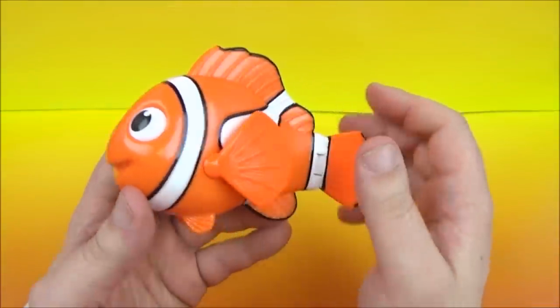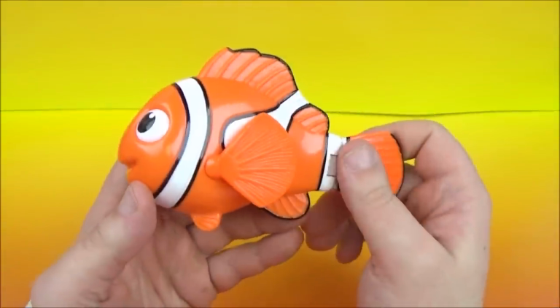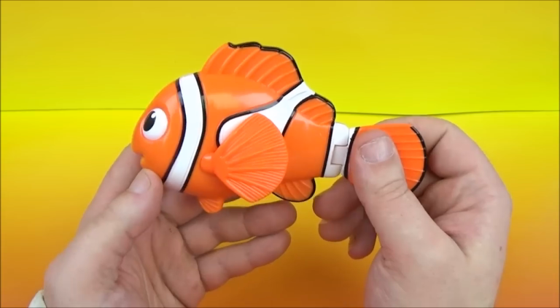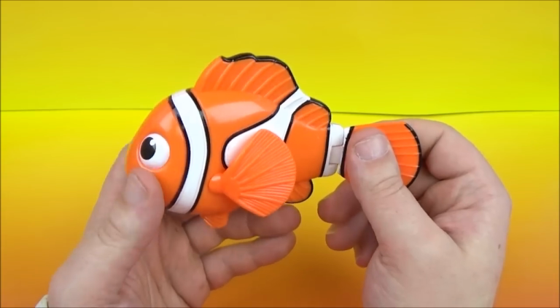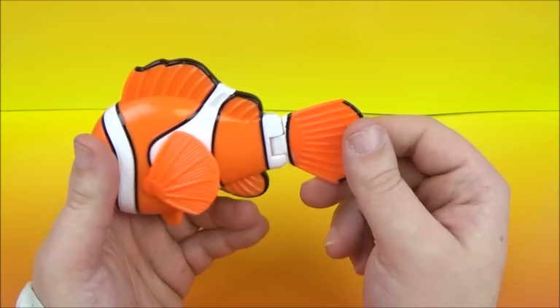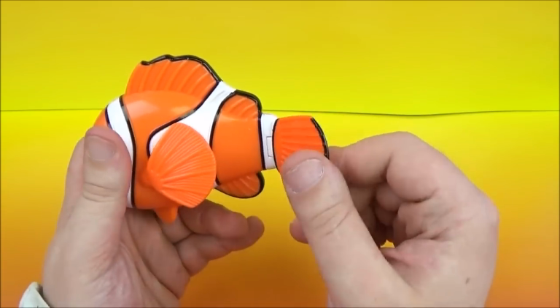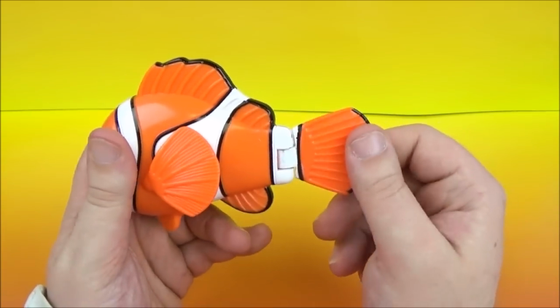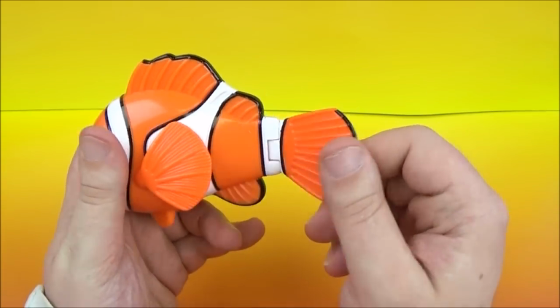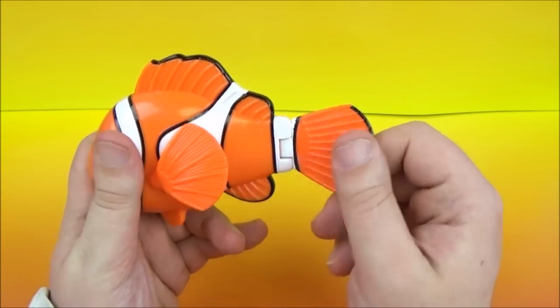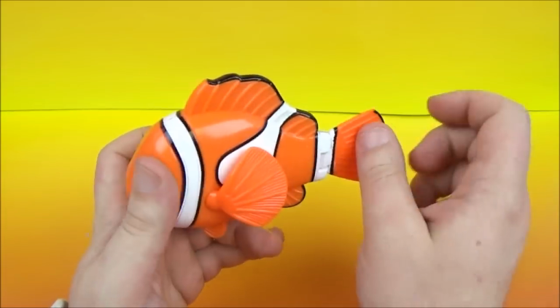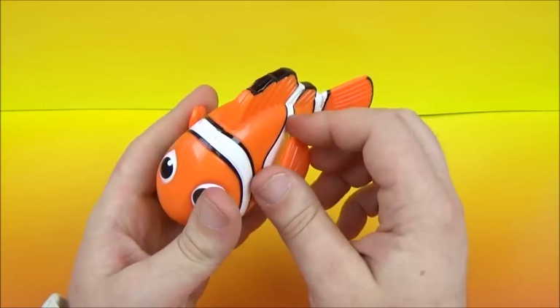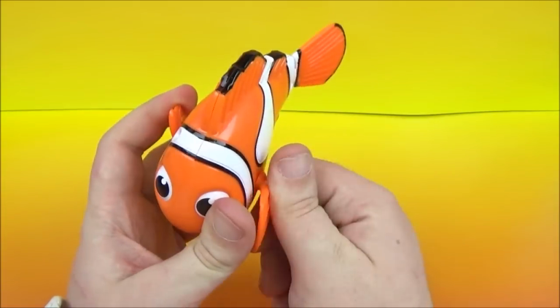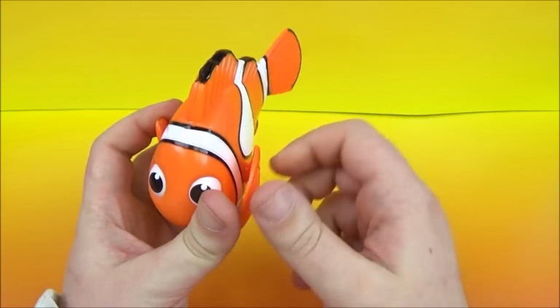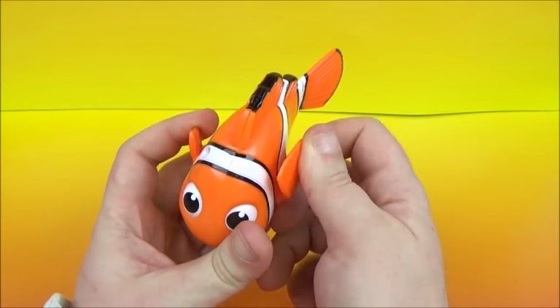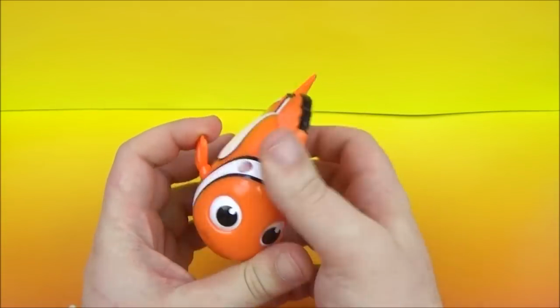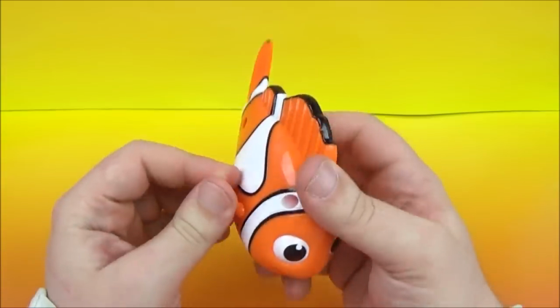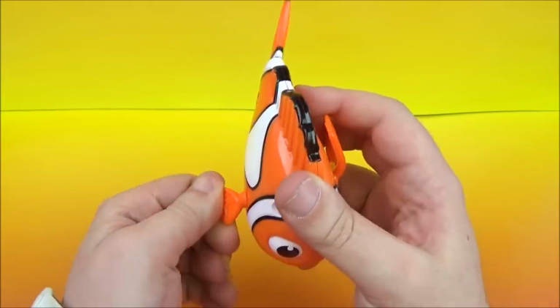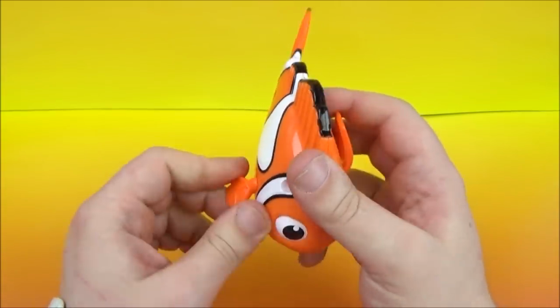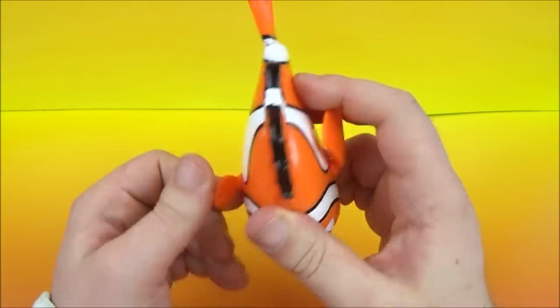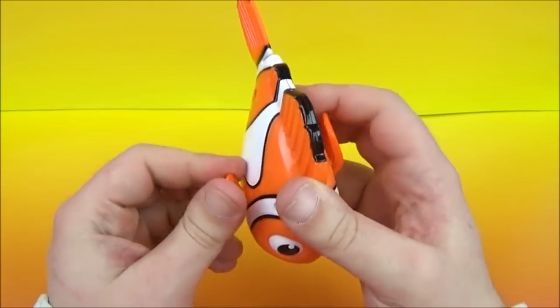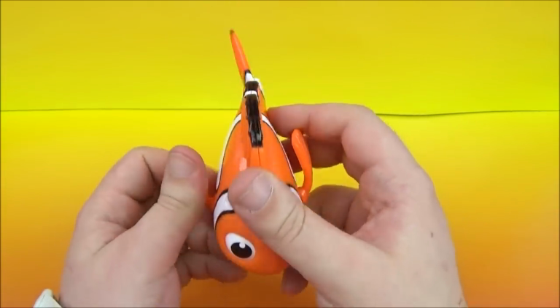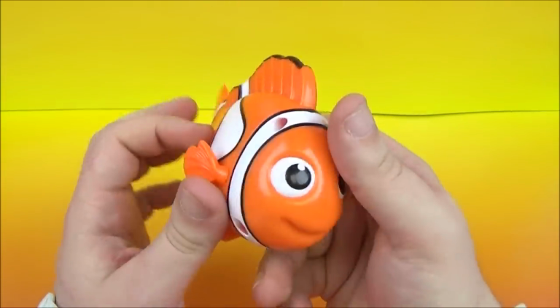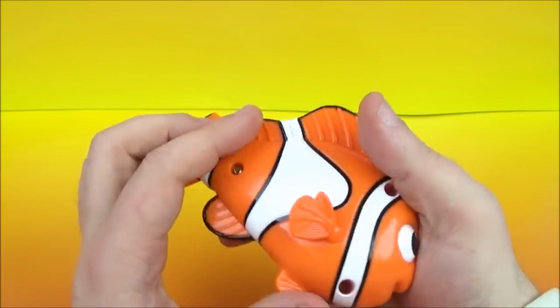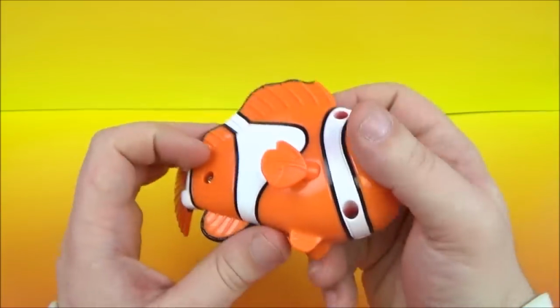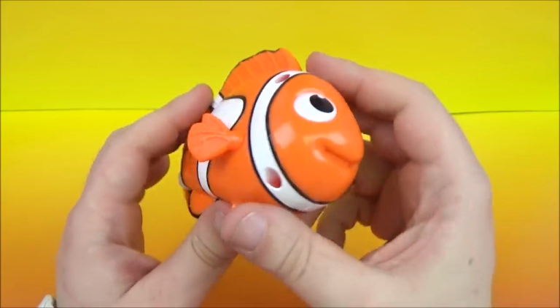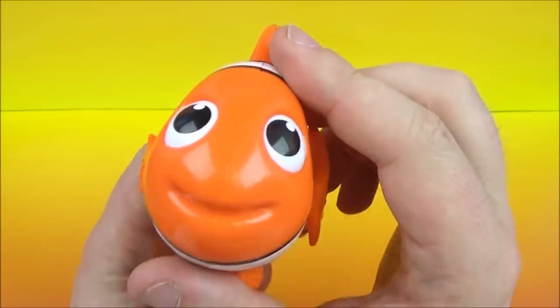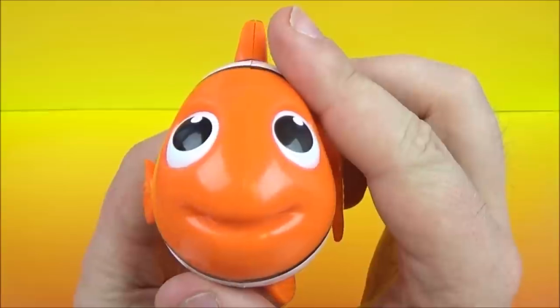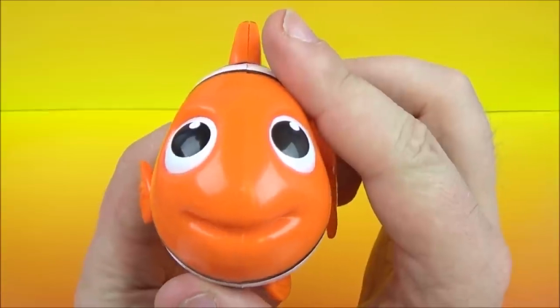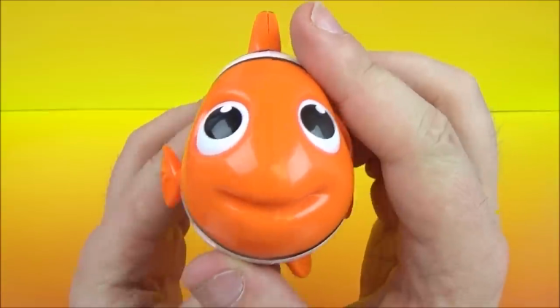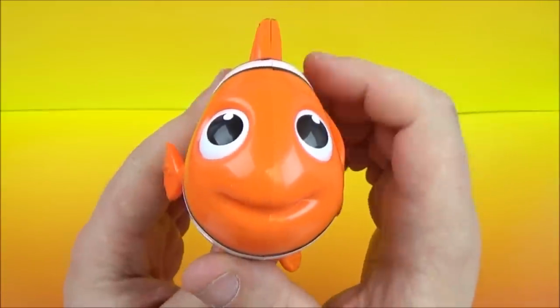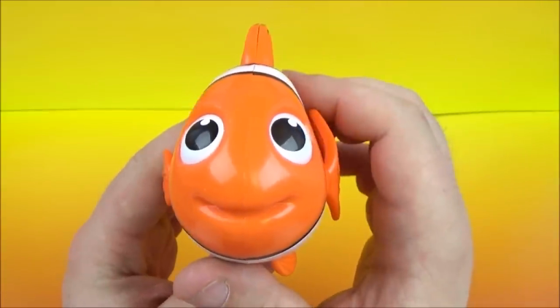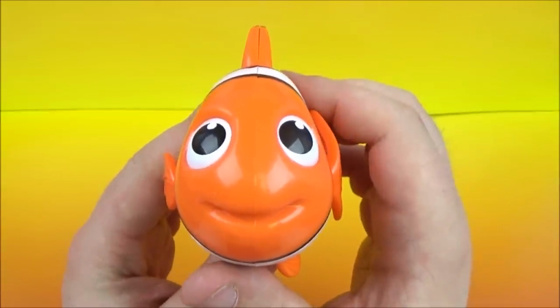Next up we have an orange icon — this is the clownfish Nemo. We've got some movement with his back fin here as well as both of his side fins, which rotate all the way around. There is Nemo.